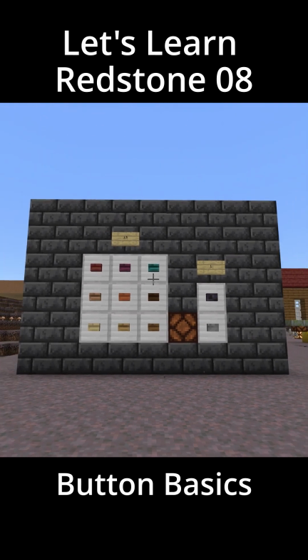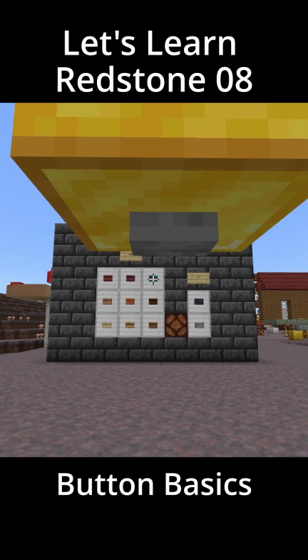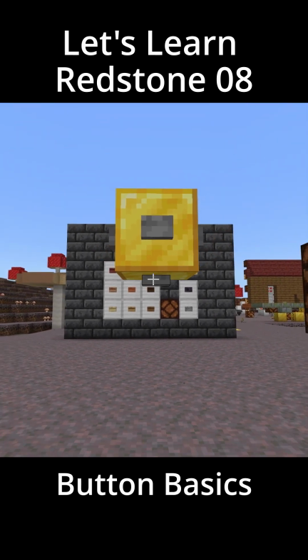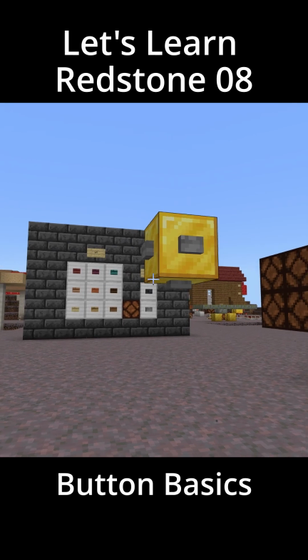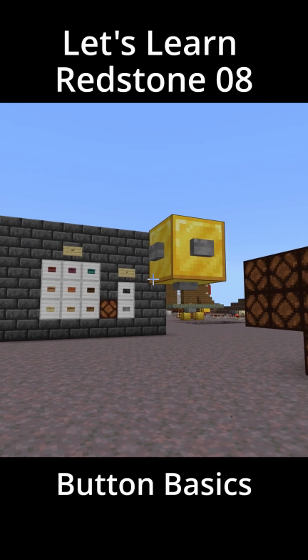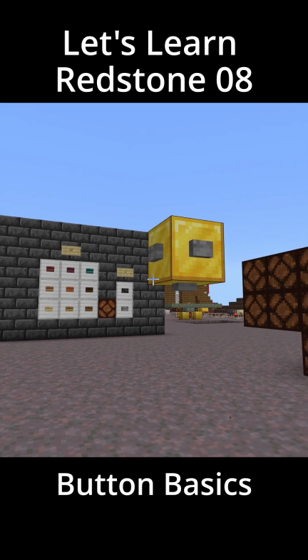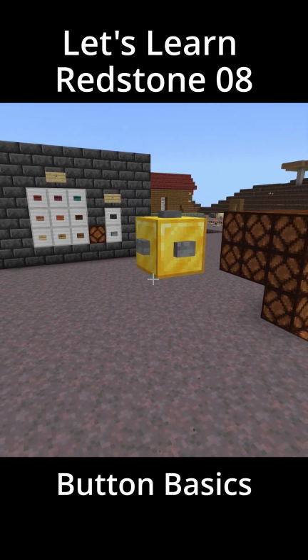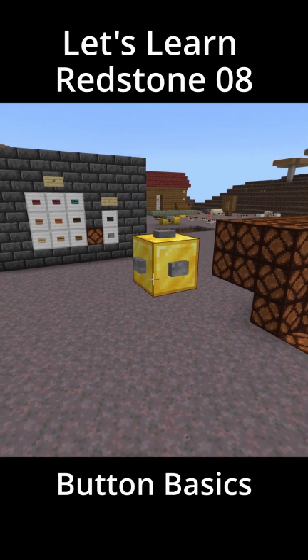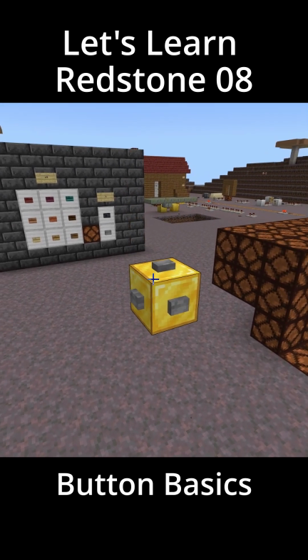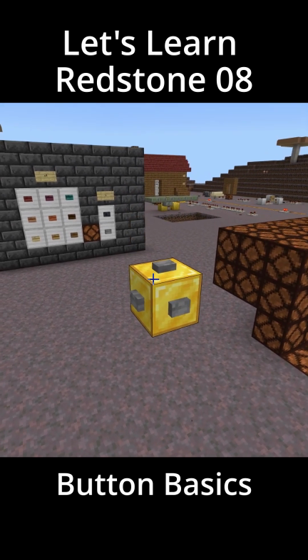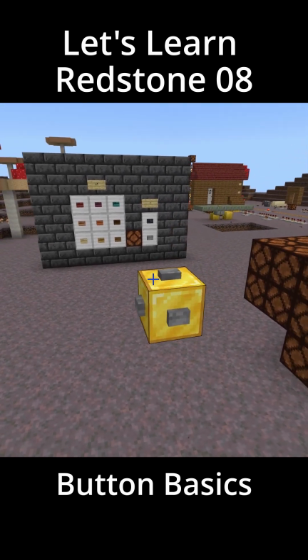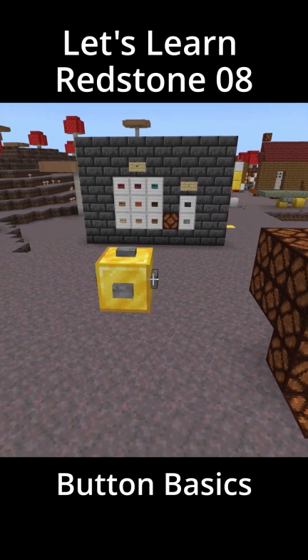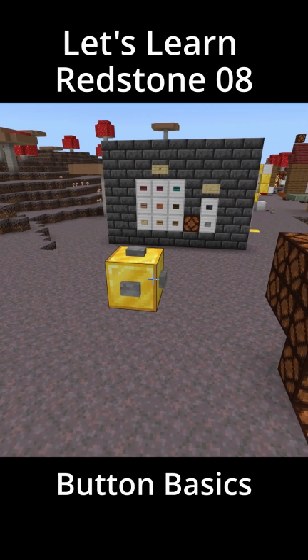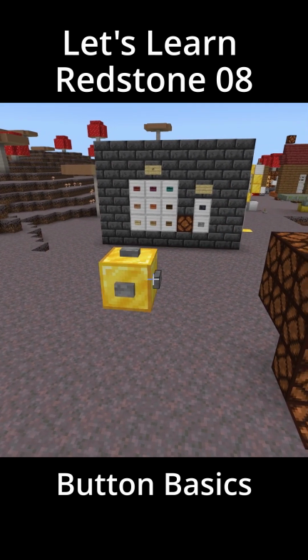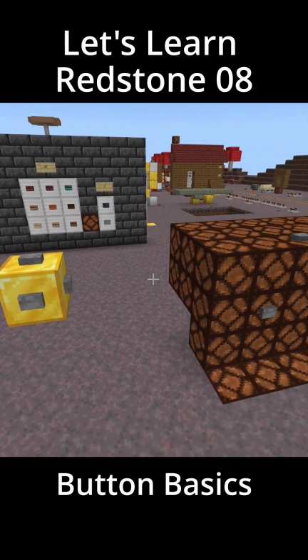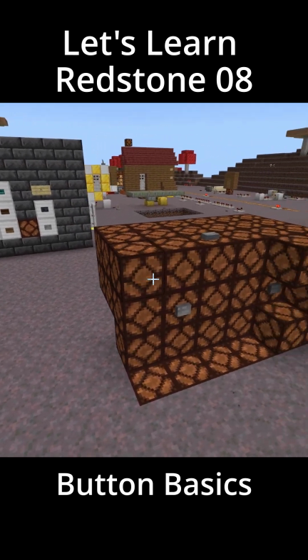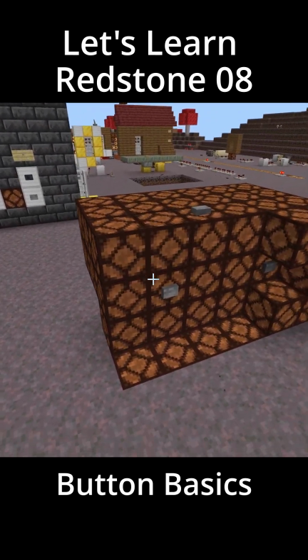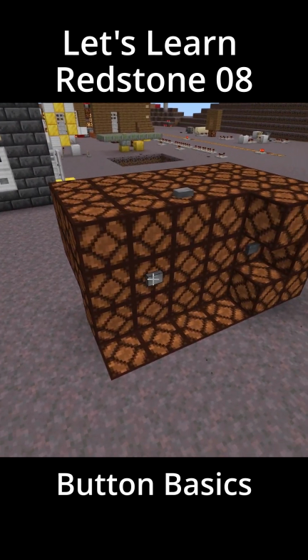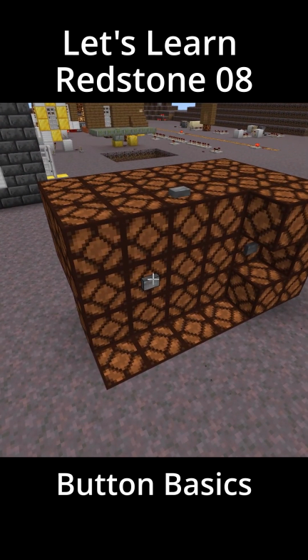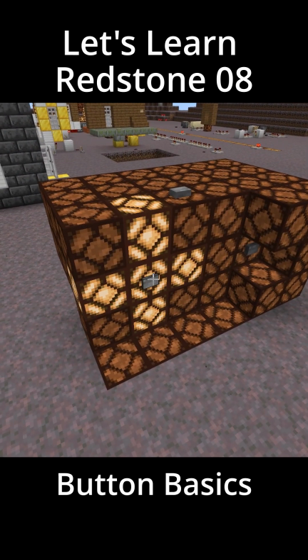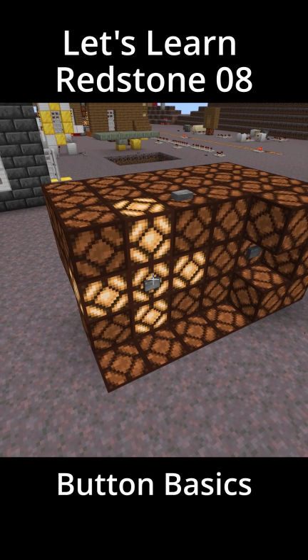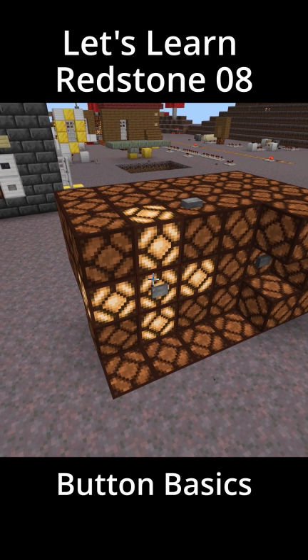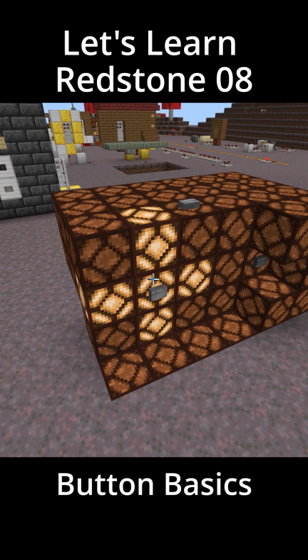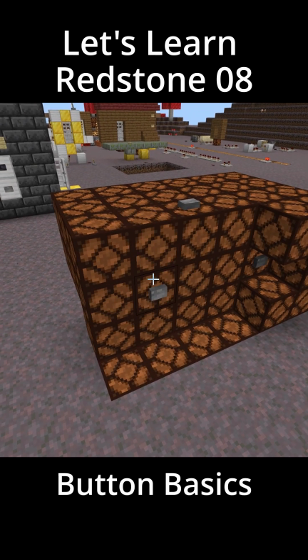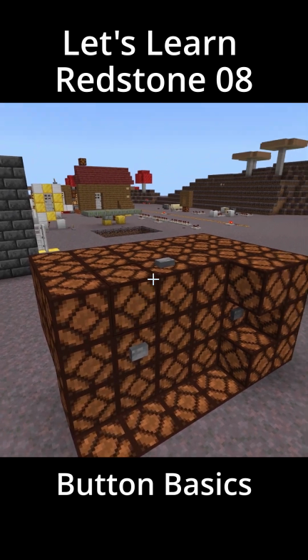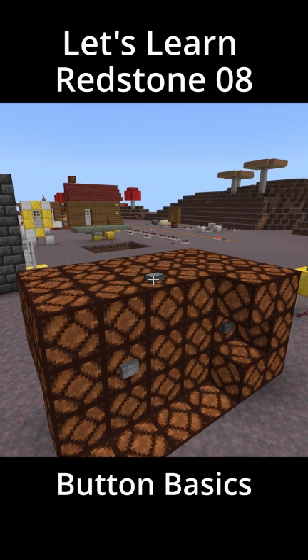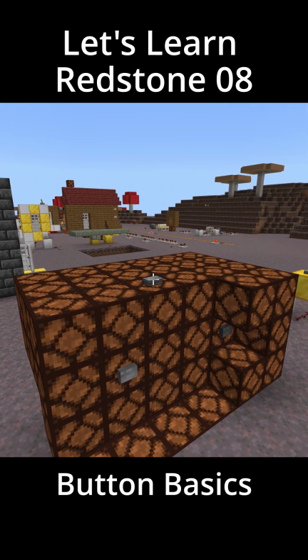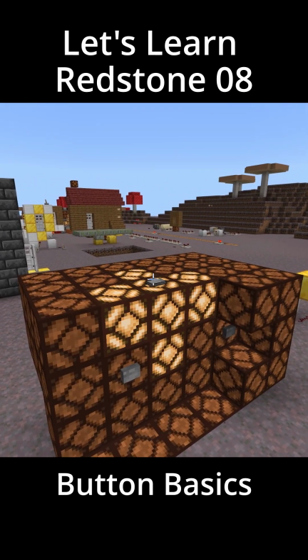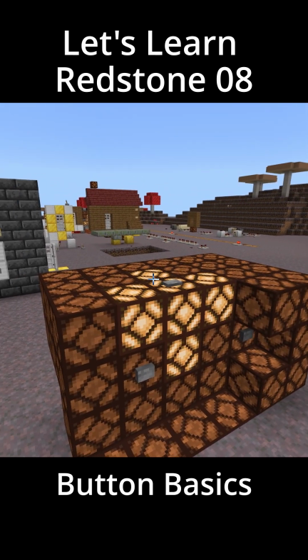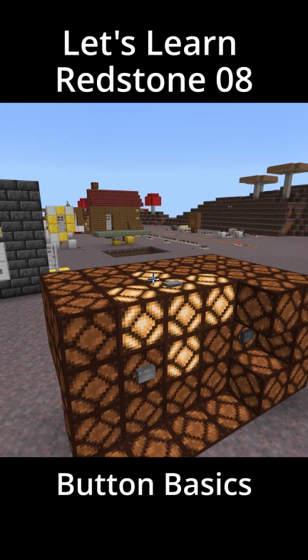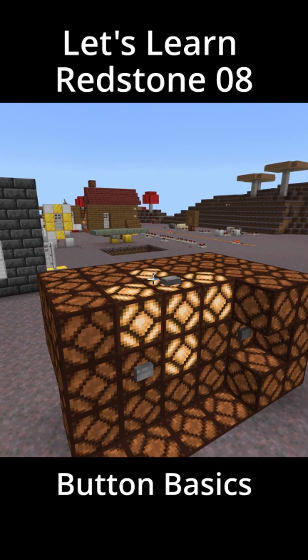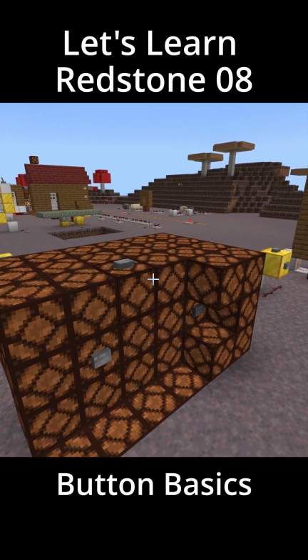You can place a button on any of the six sides of a solid block — on the bottom, the top, or any of the sides. It sends strong power into the block that it's sitting on, which will power anything touching that block.